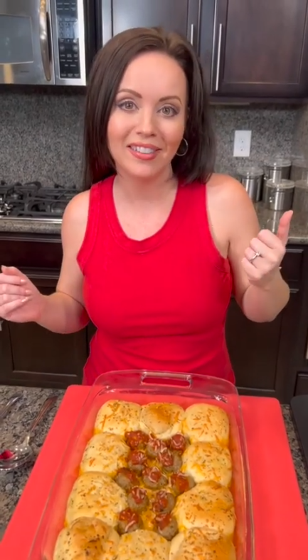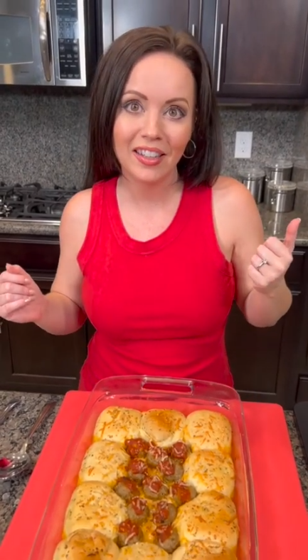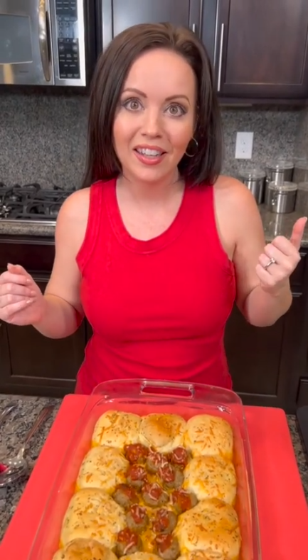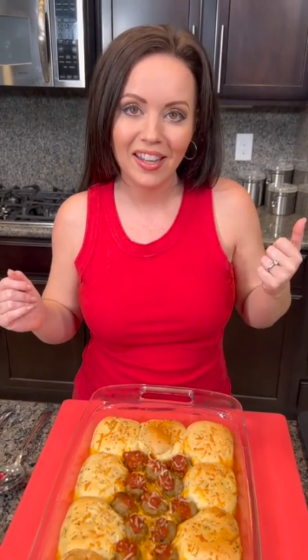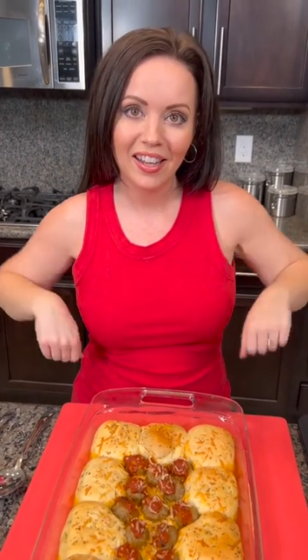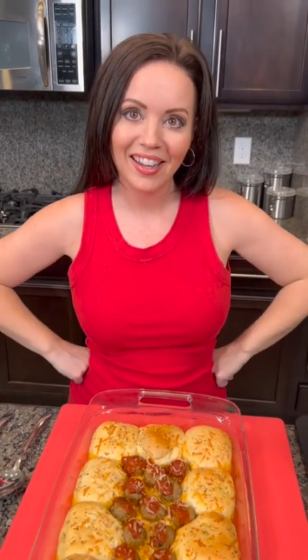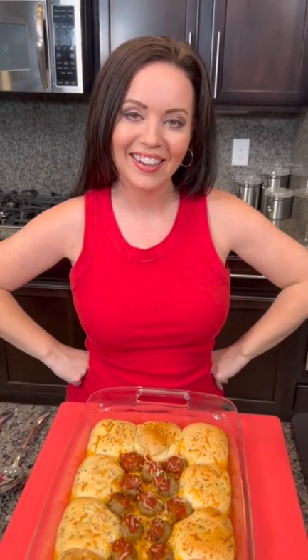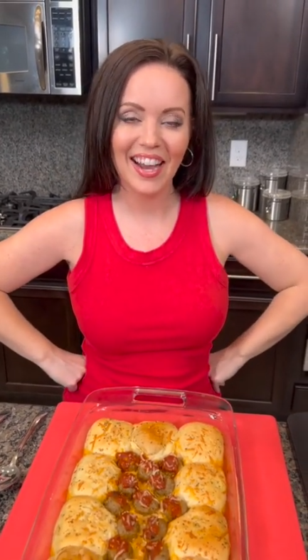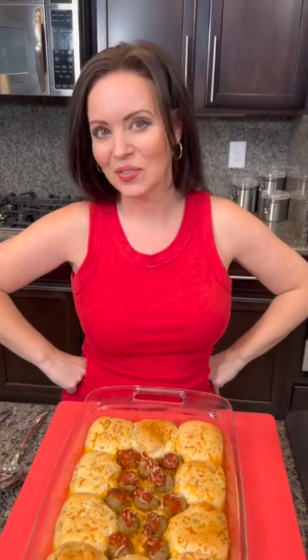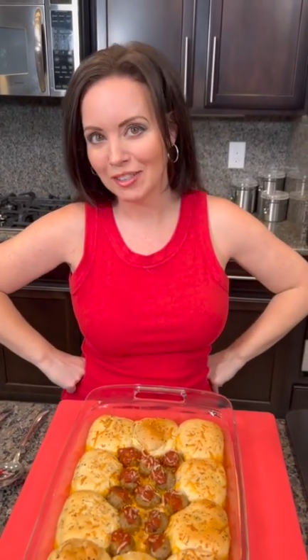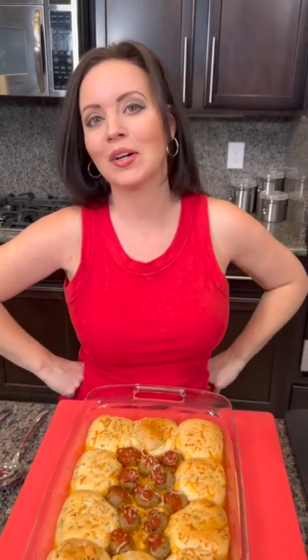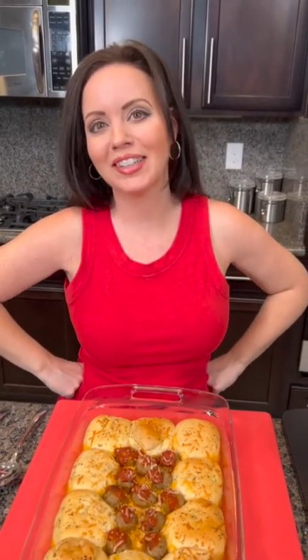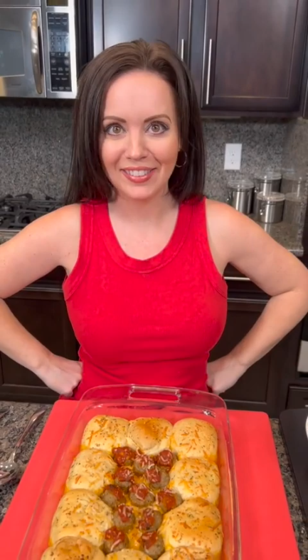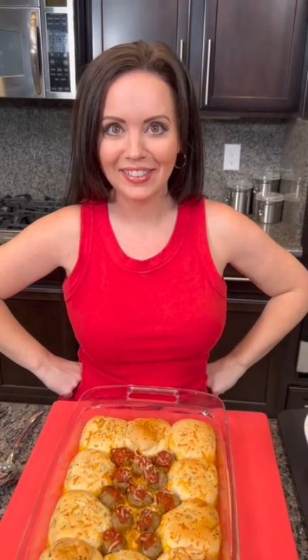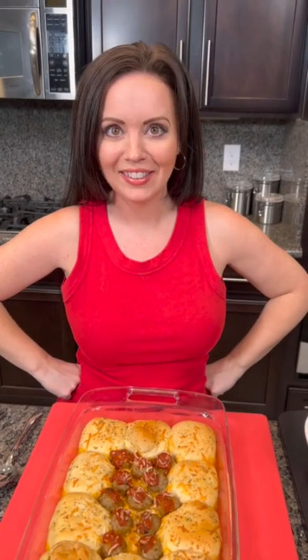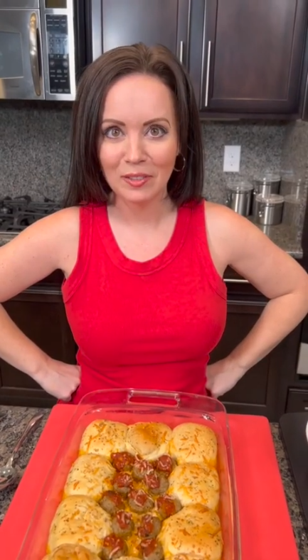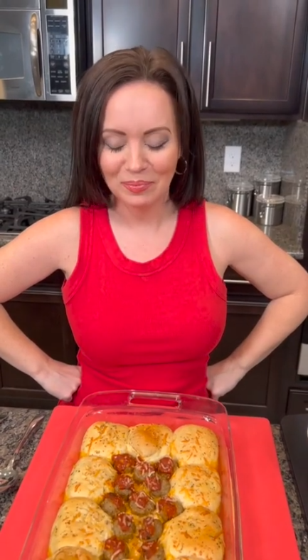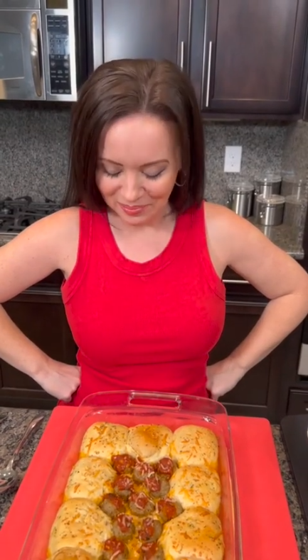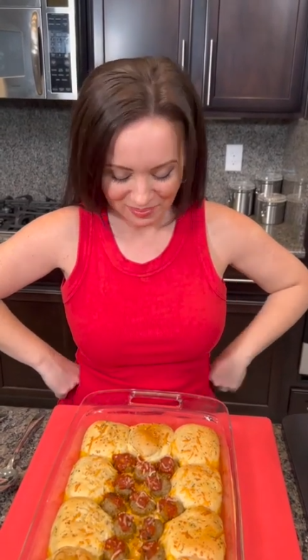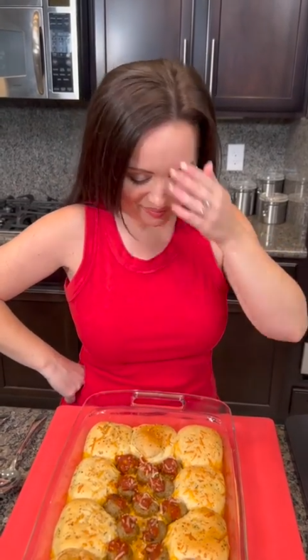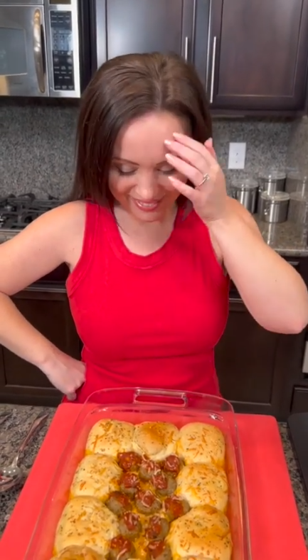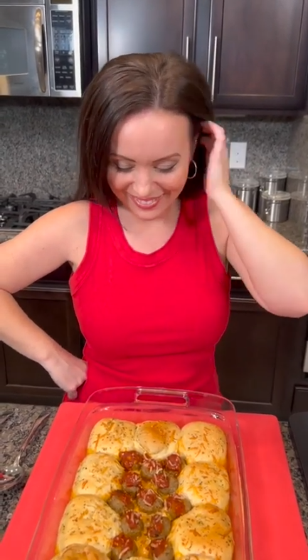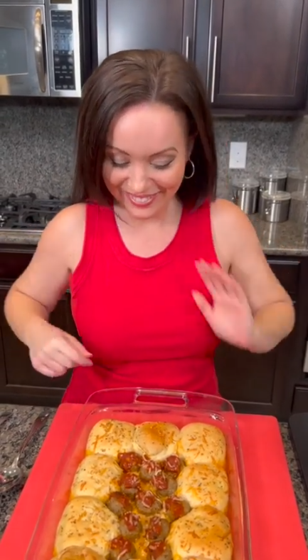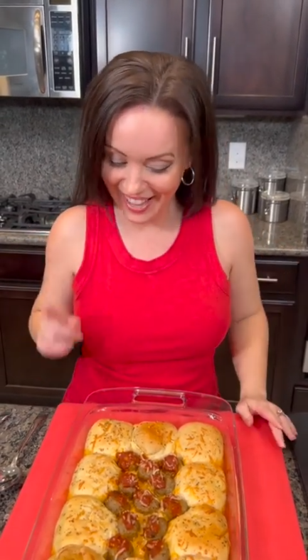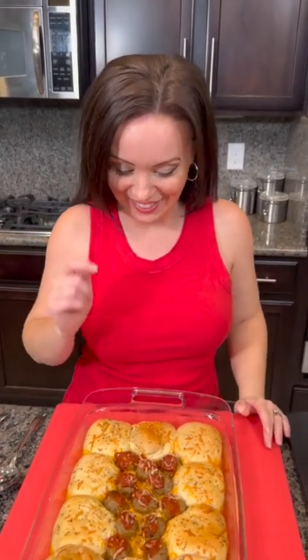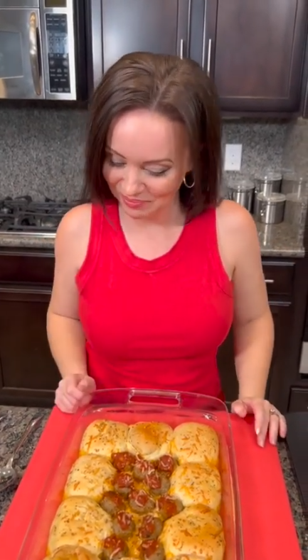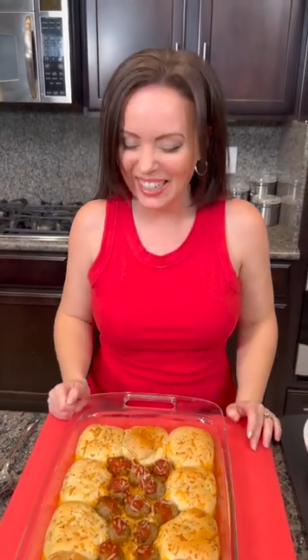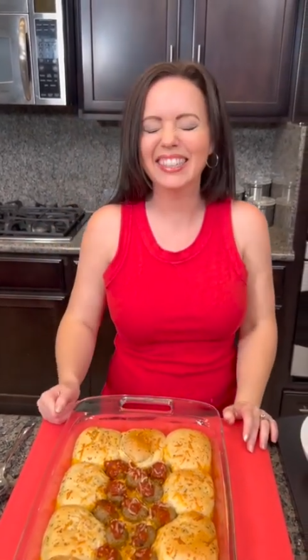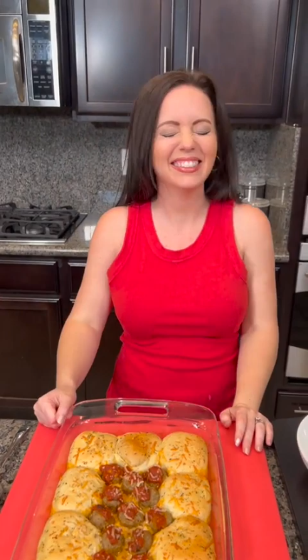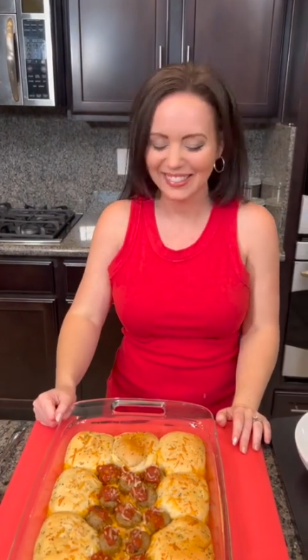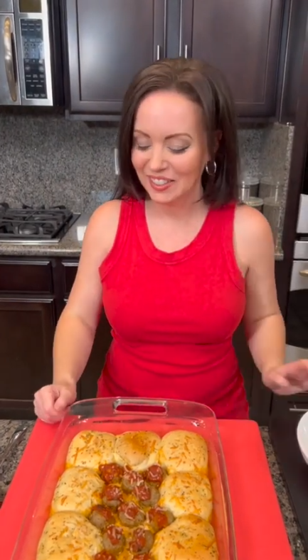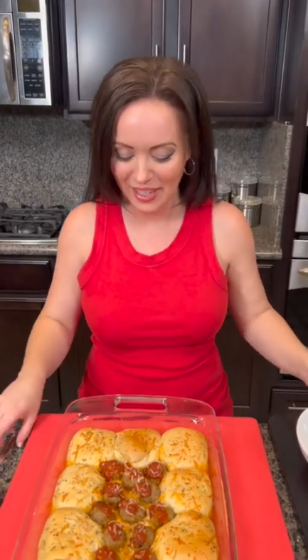Hey Misty, why did the meatball go to the doctor? It was feeling saucy. It's a meatball joke — what are you expecting? You're a mess.